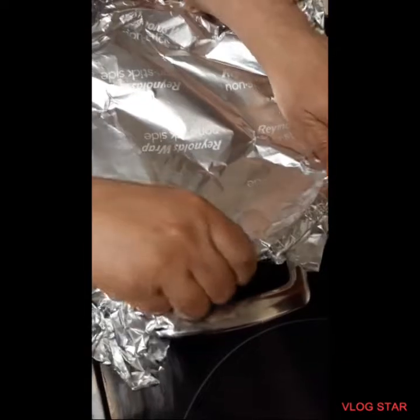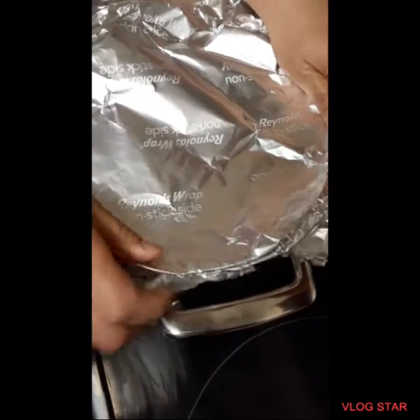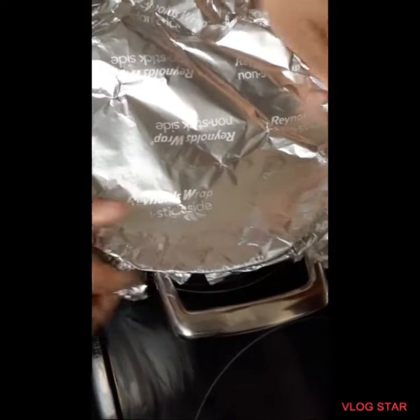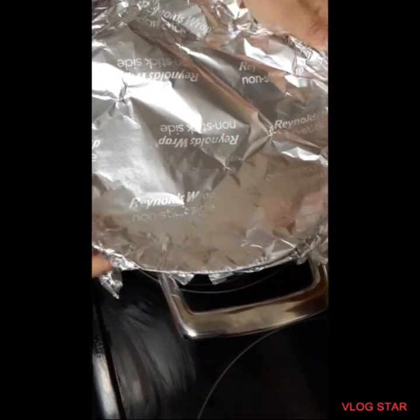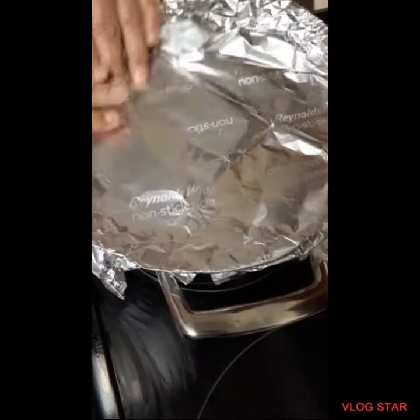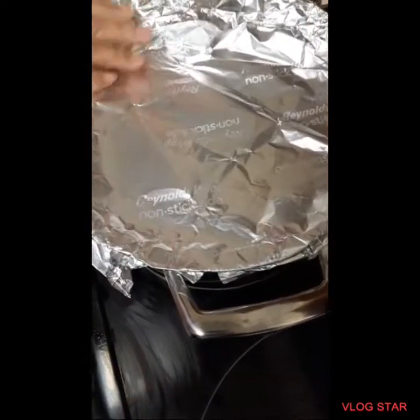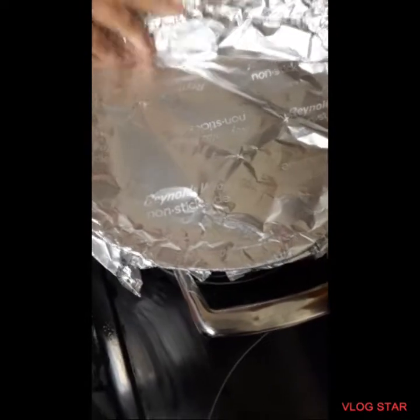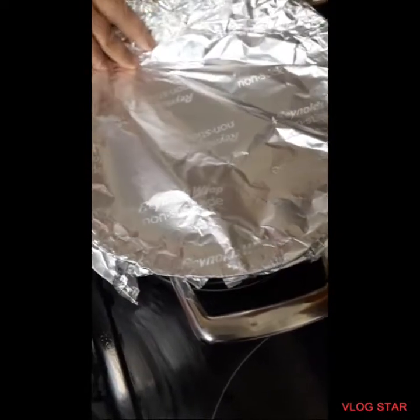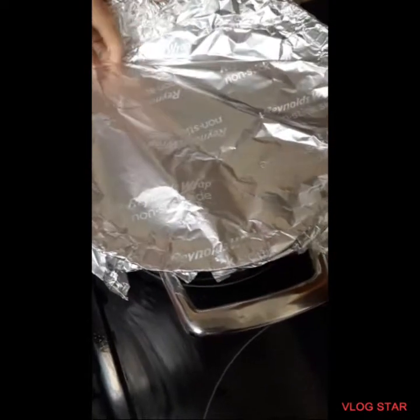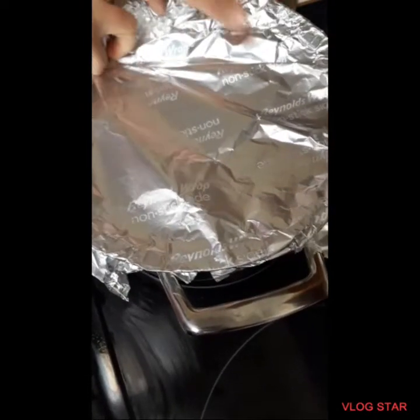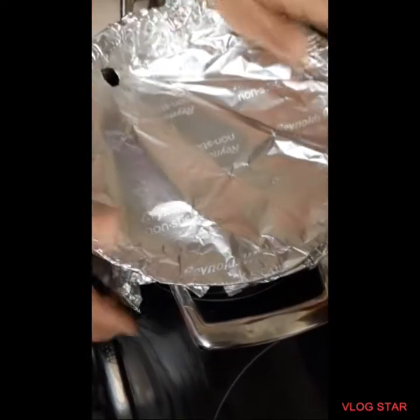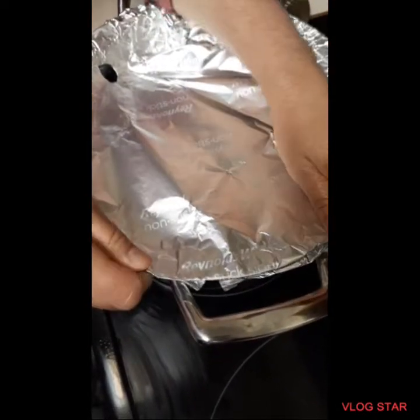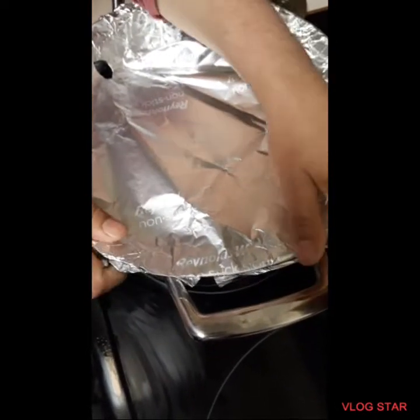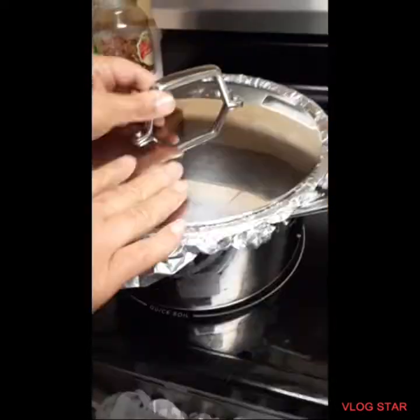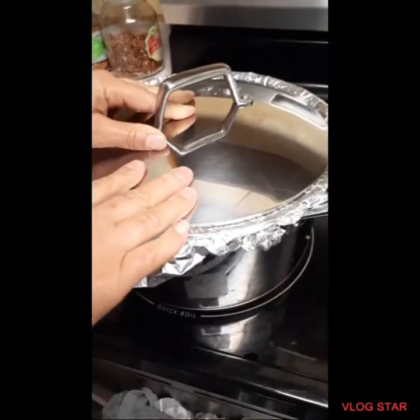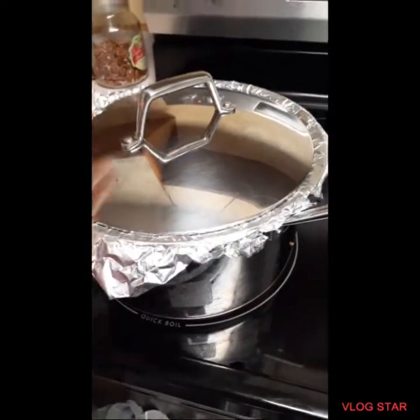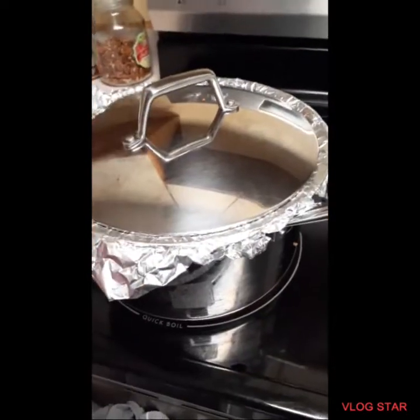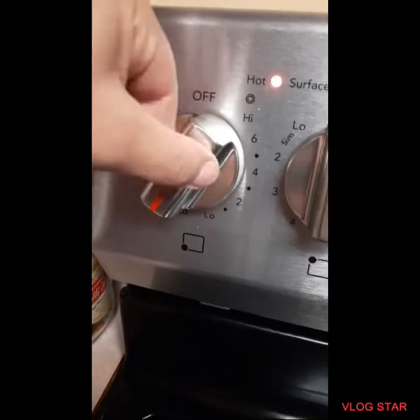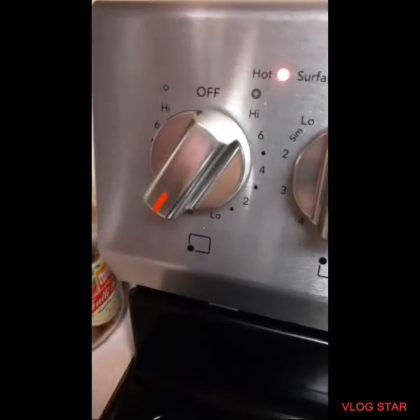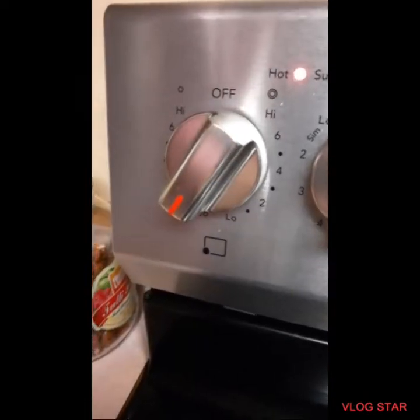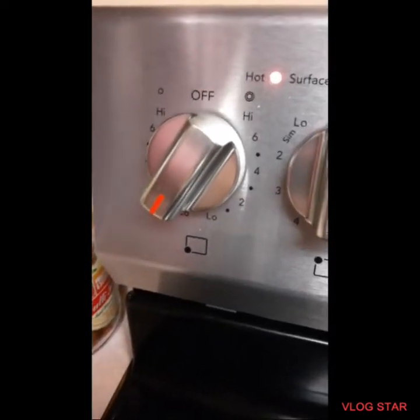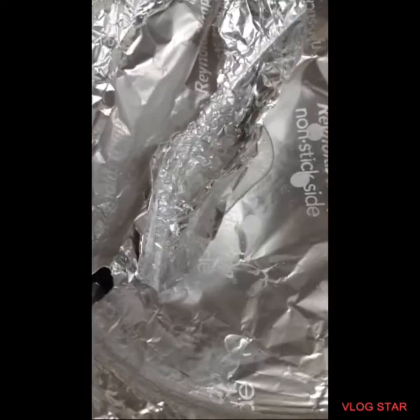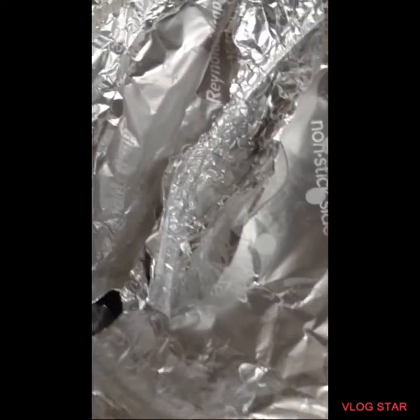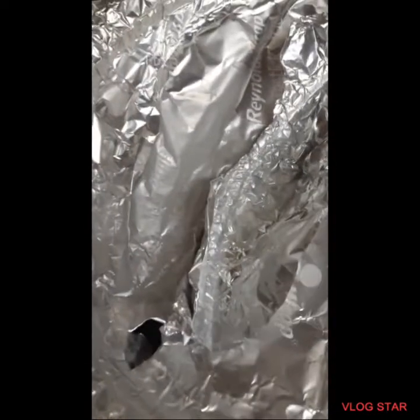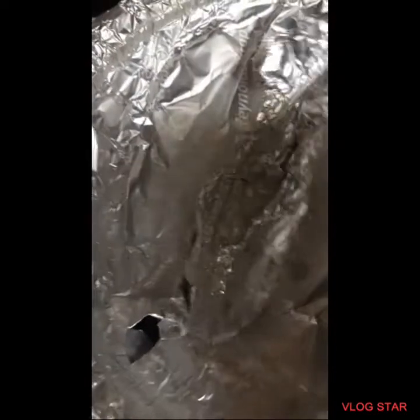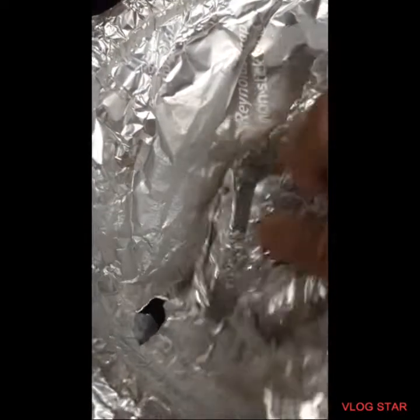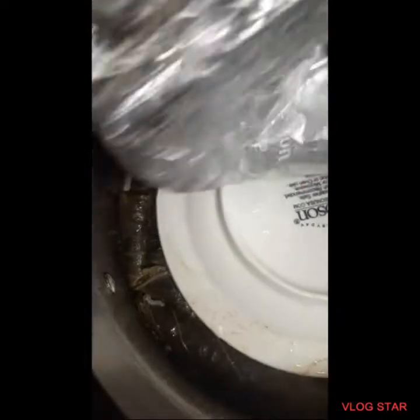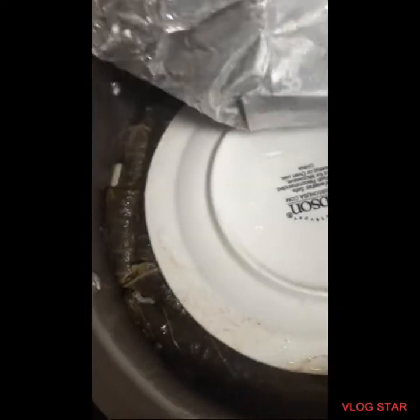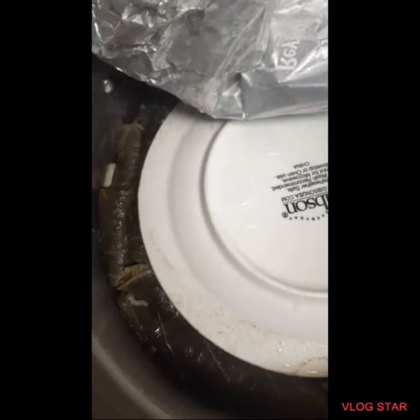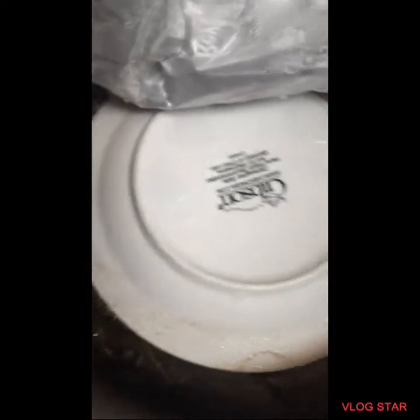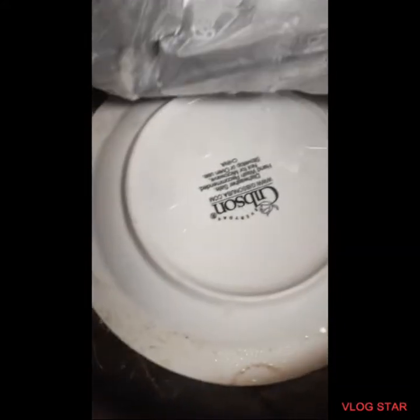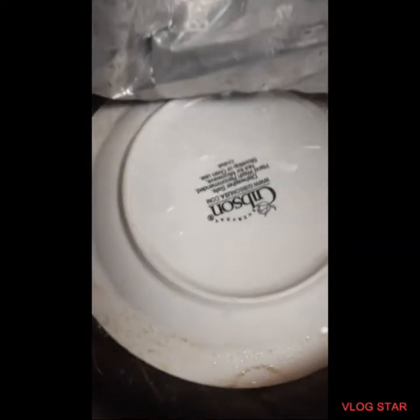Then you'll cover the pot with aluminum foil, and then you'll add the lid. And when it starts boiling, you put it on low heat. You'll cook it for at least one more hour.